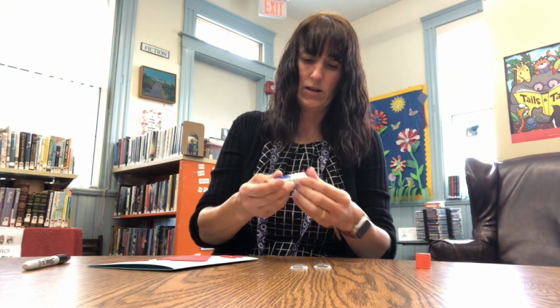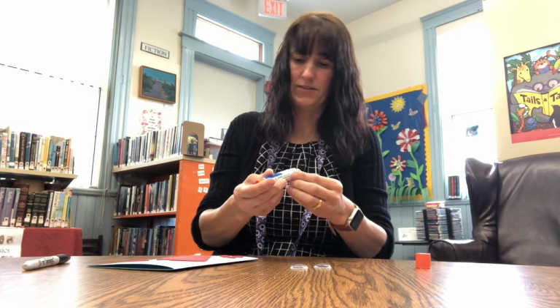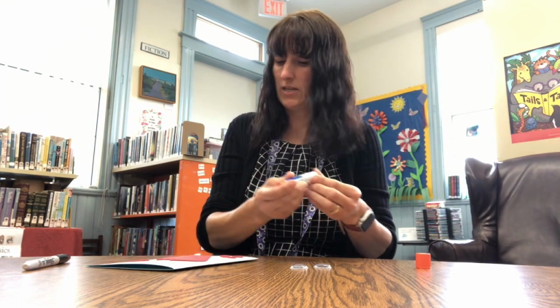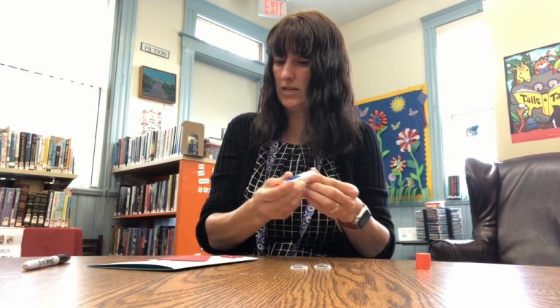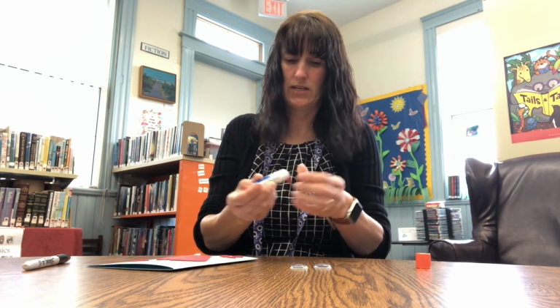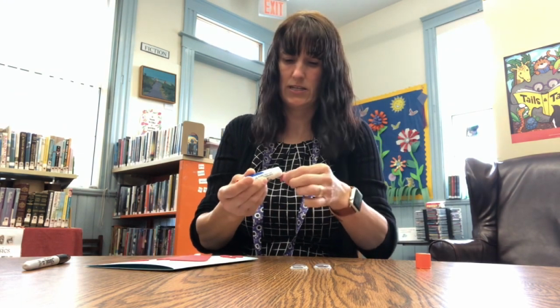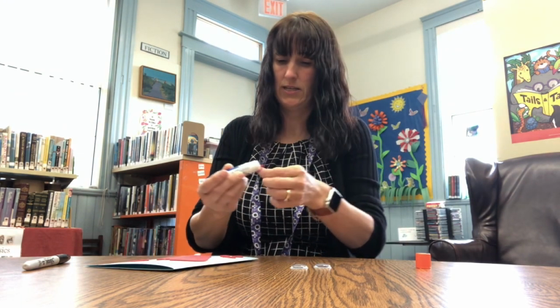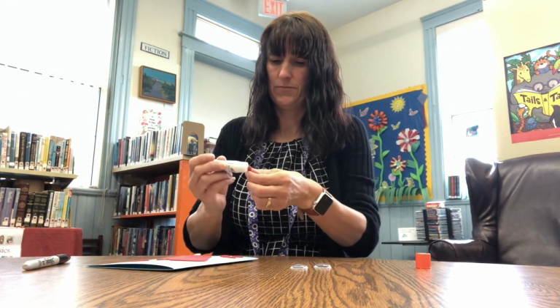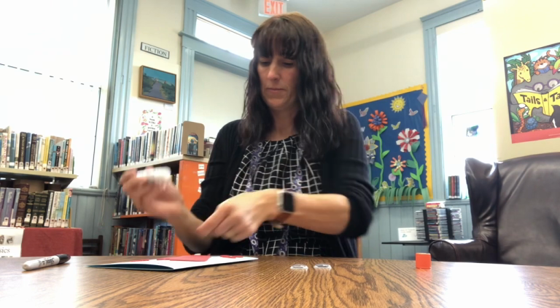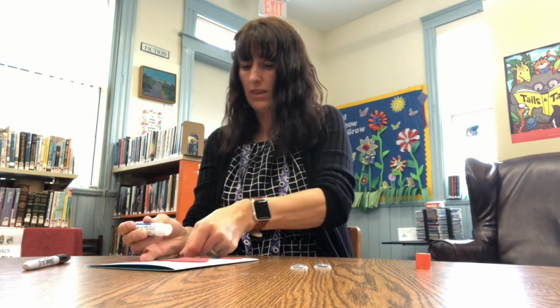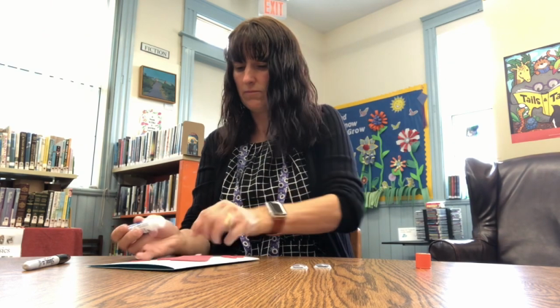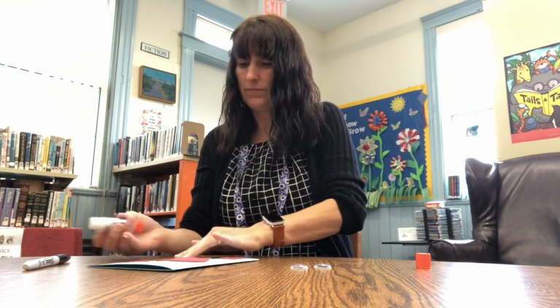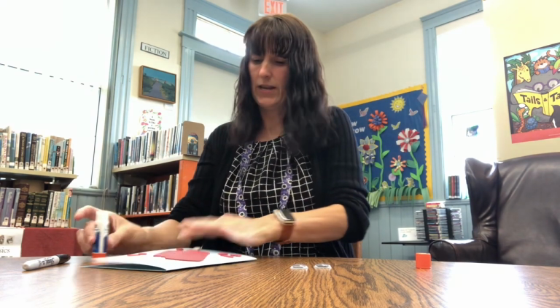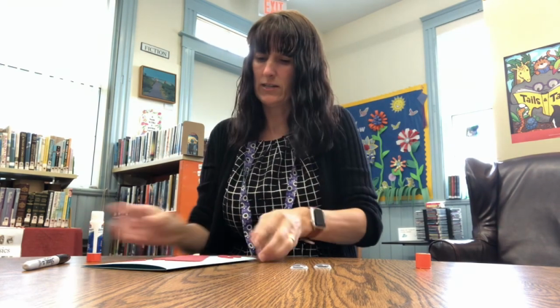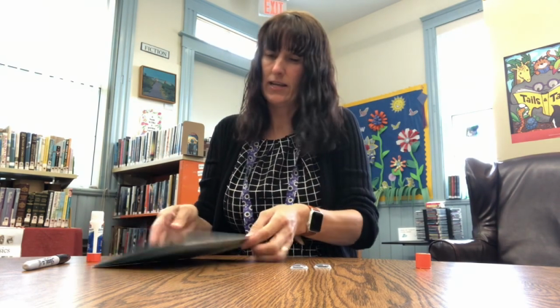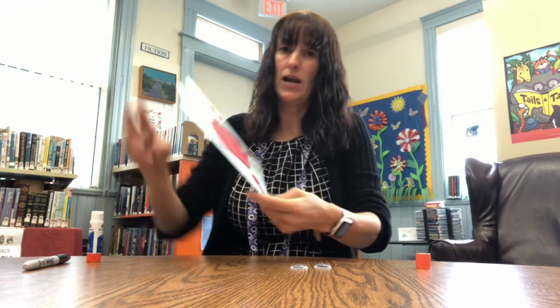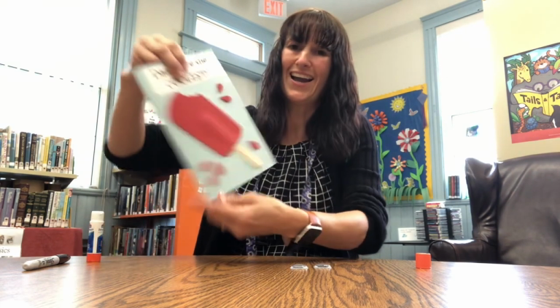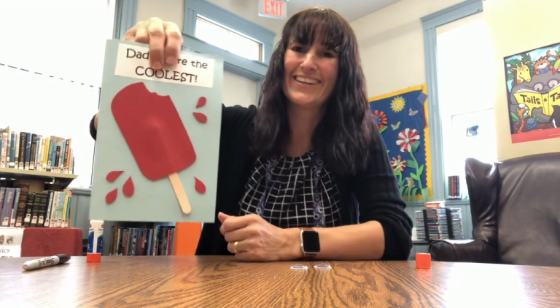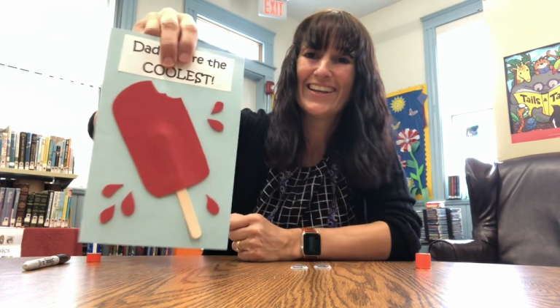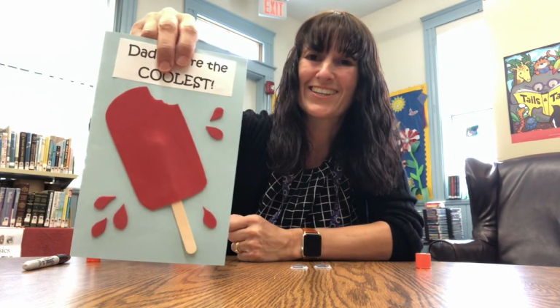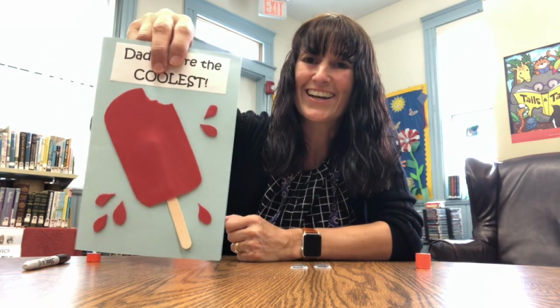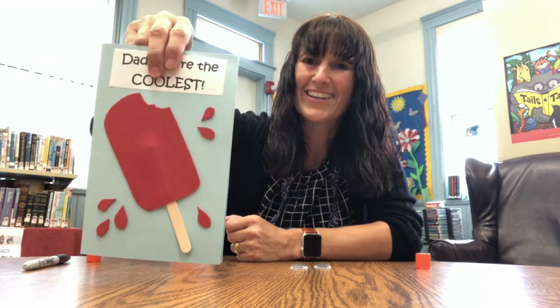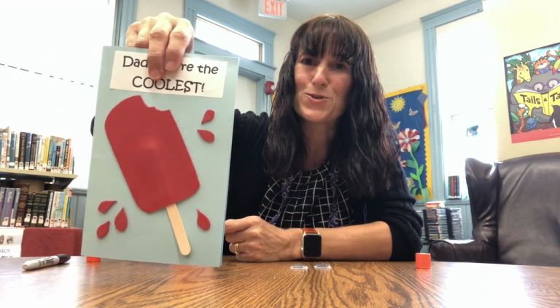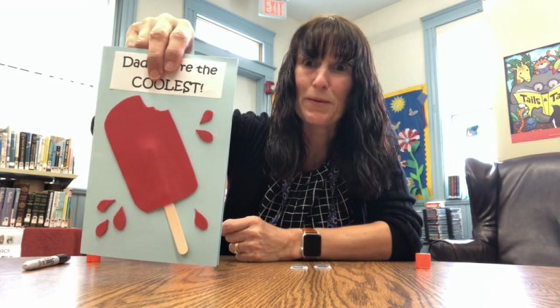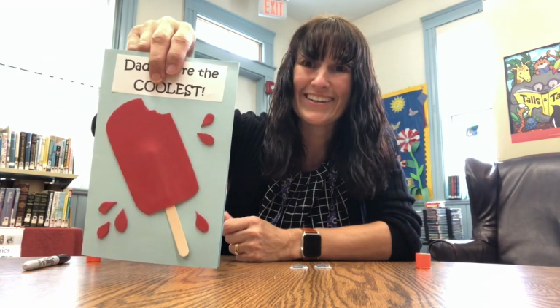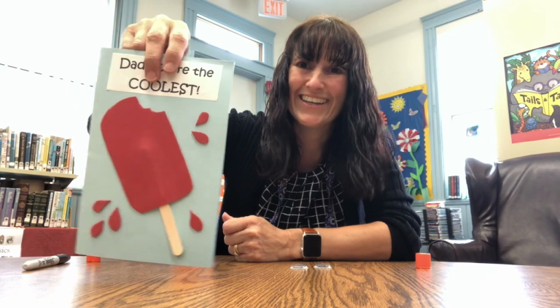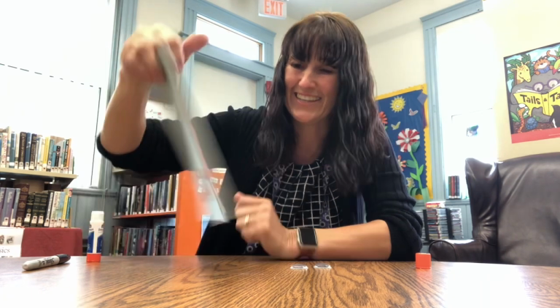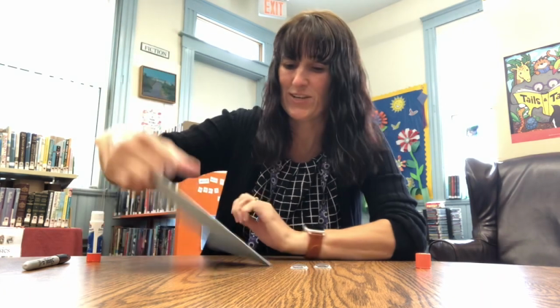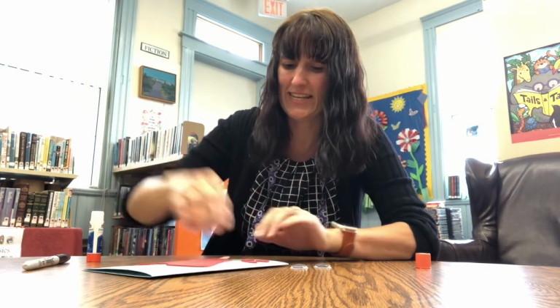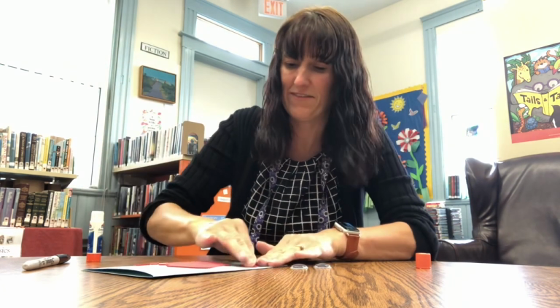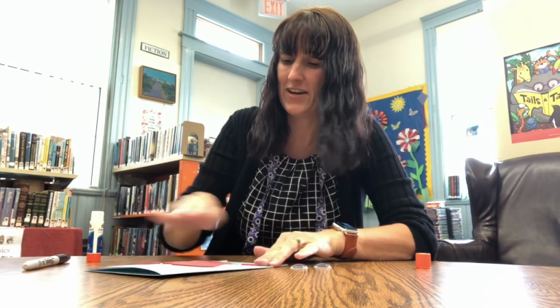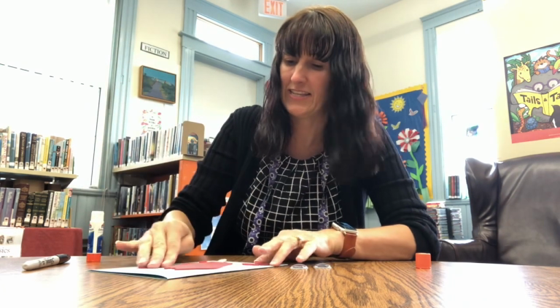It looks like the card is dripping — like a nice, hot, sunny day for Father's Day.